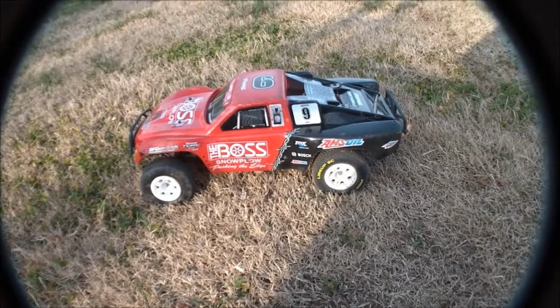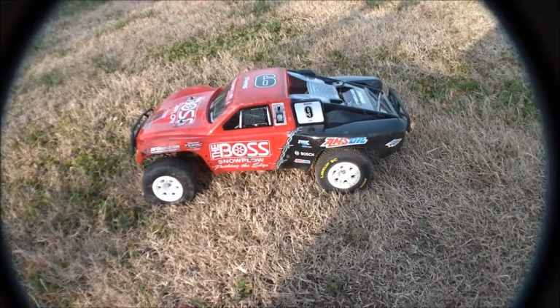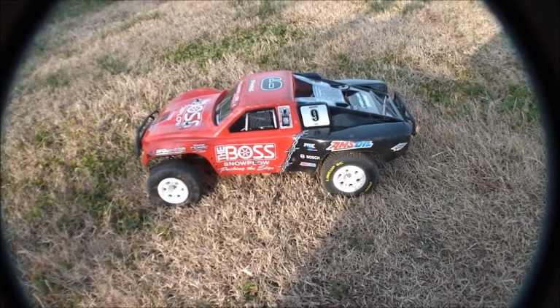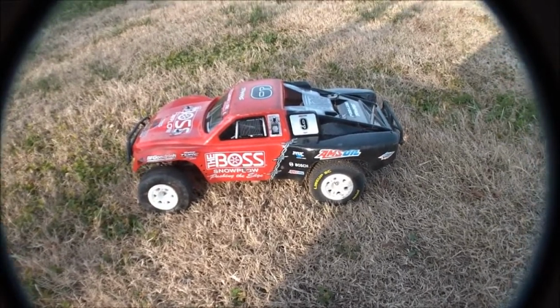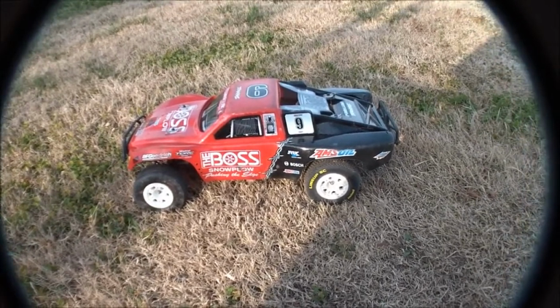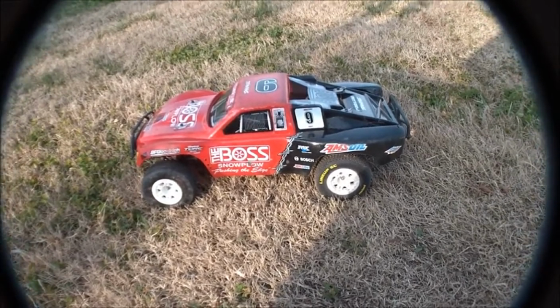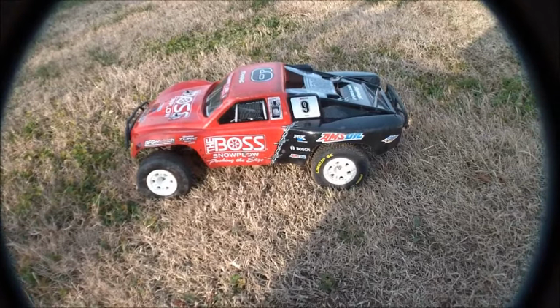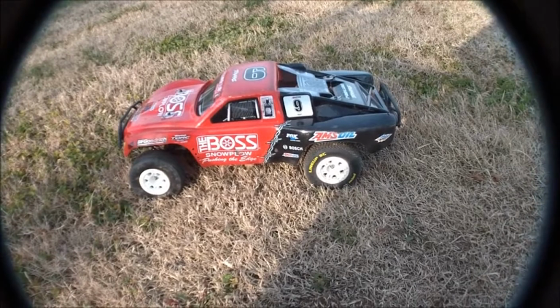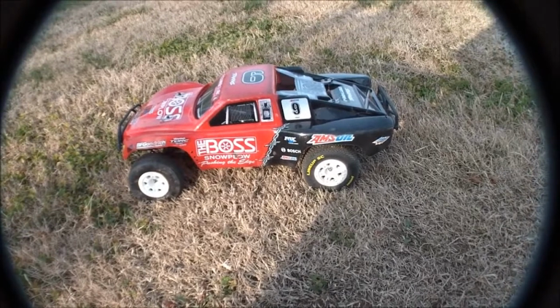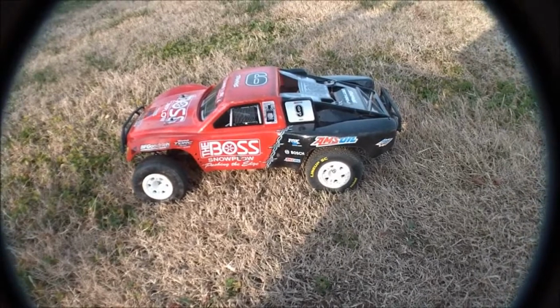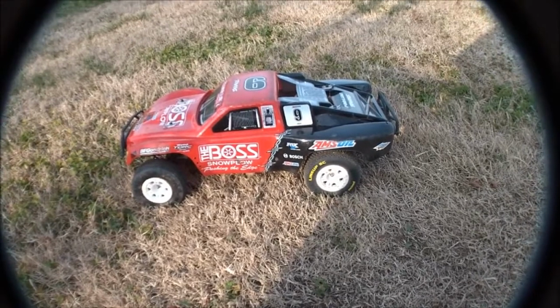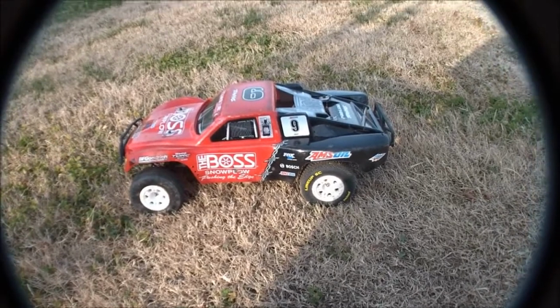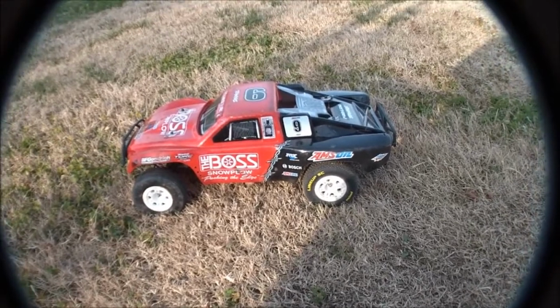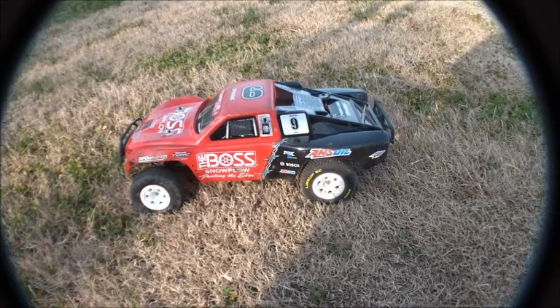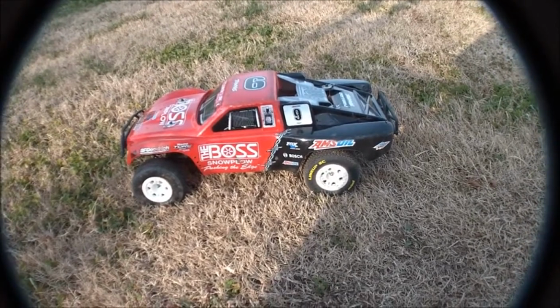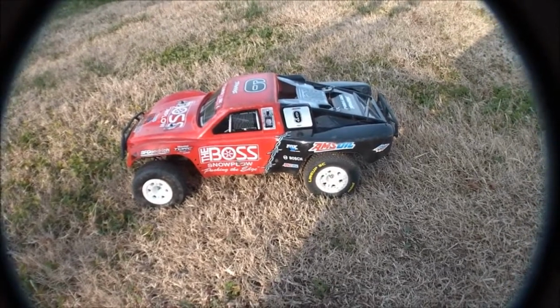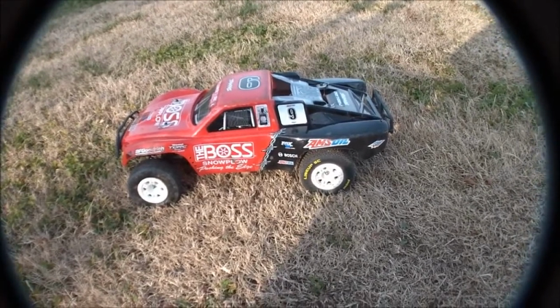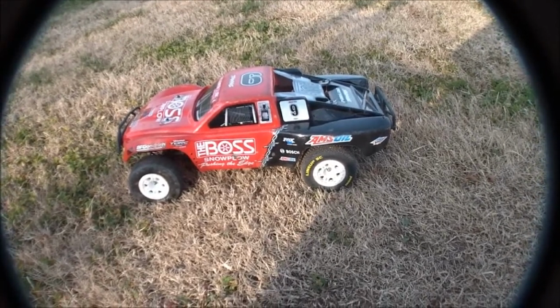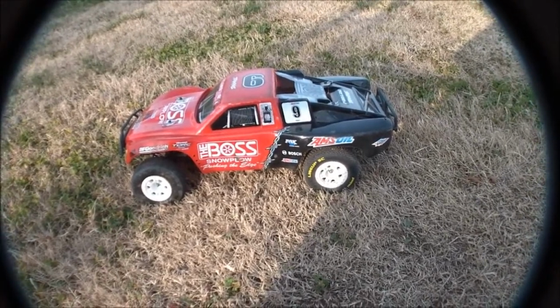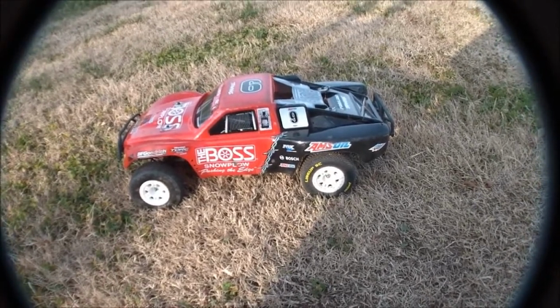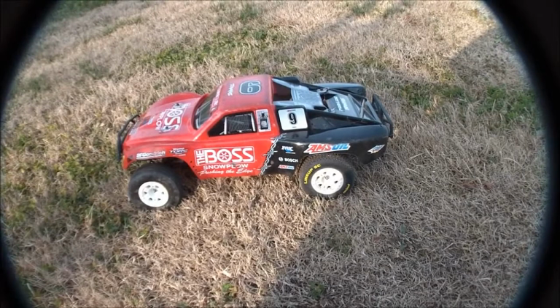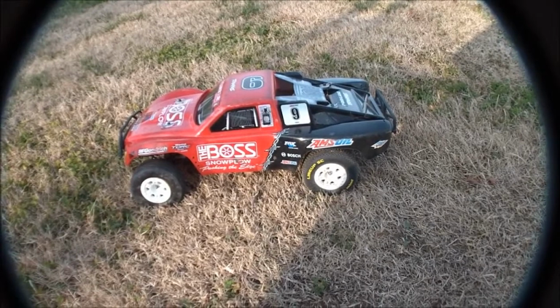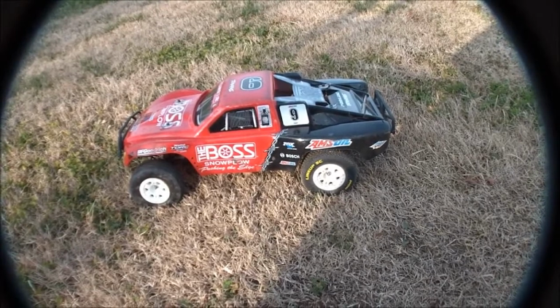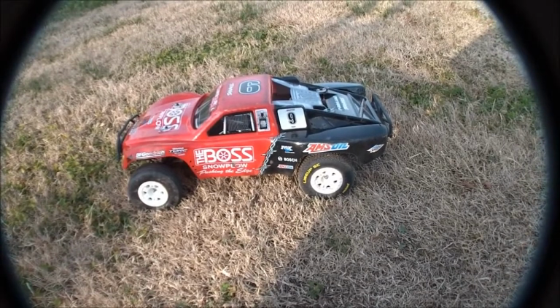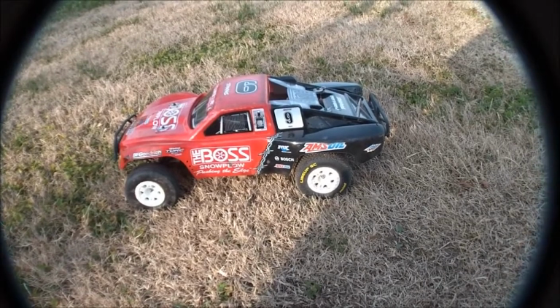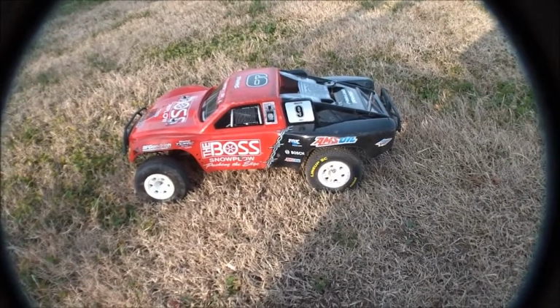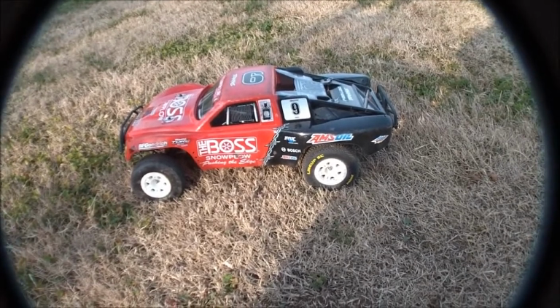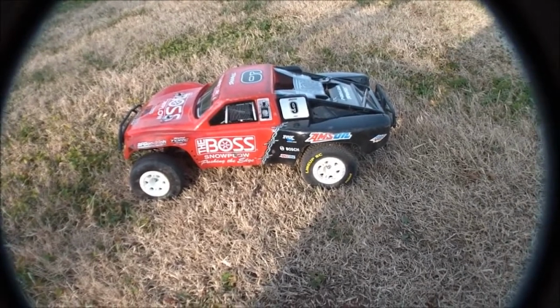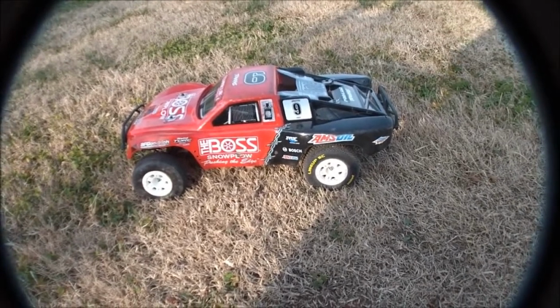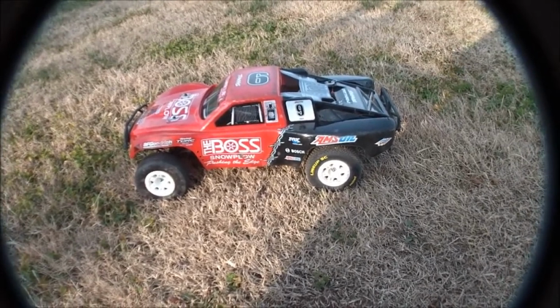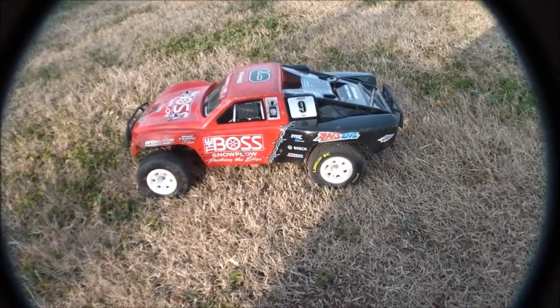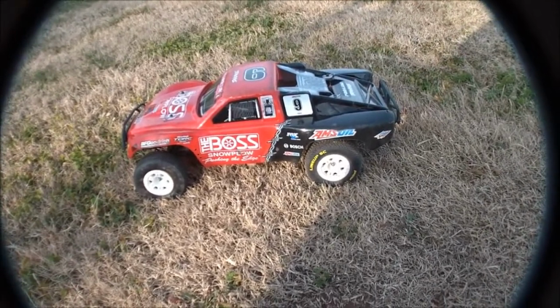So they're both fairly stiff. Got 48 weight oil in the rear shocks and all the shocks are moved out about as far as you can move them. Stock chassis — I'm going to be getting the Proline LCG kit soon.